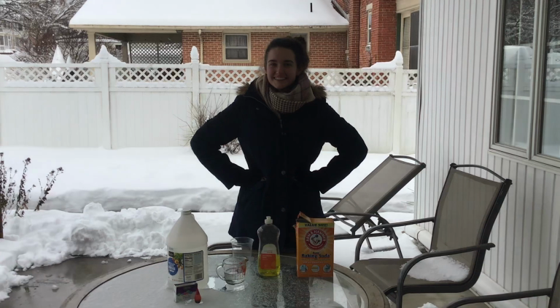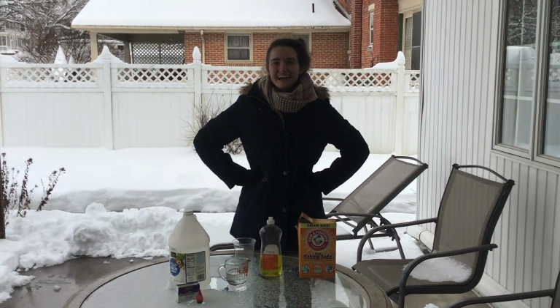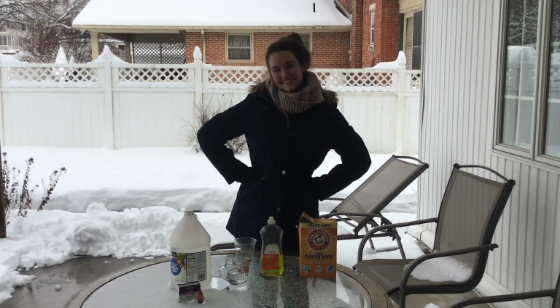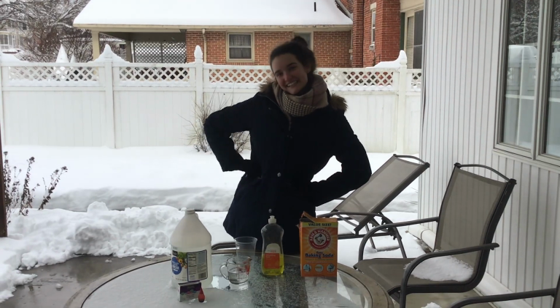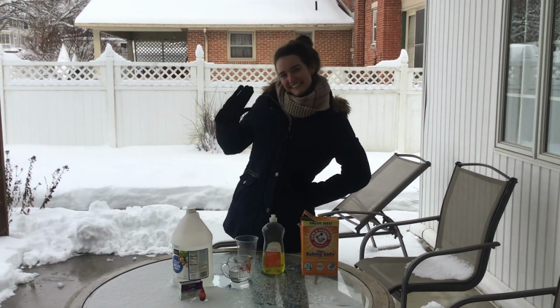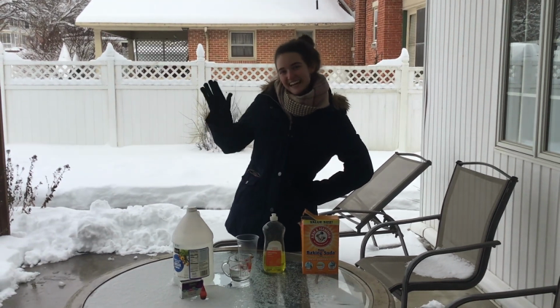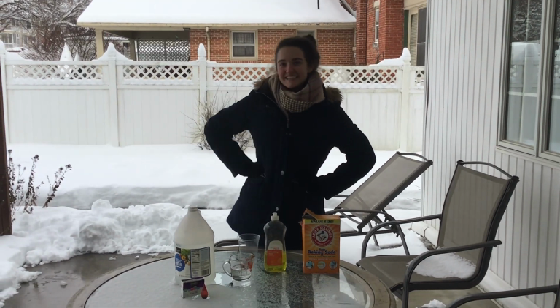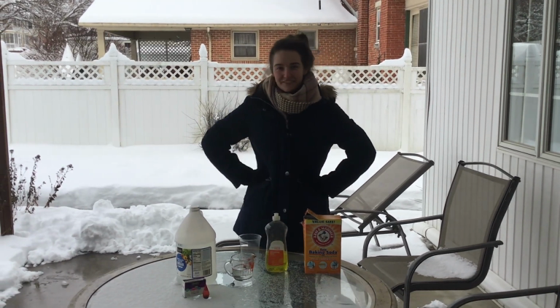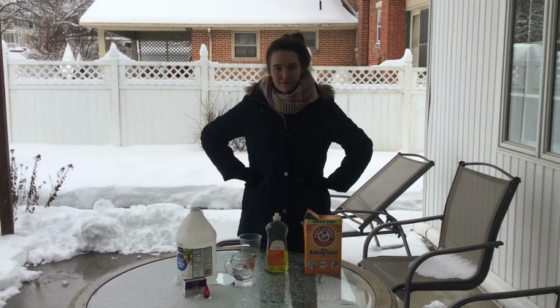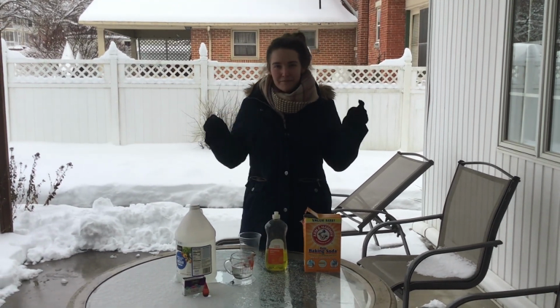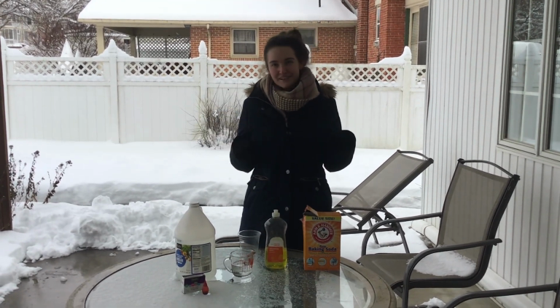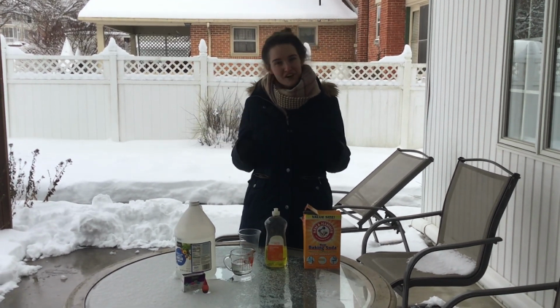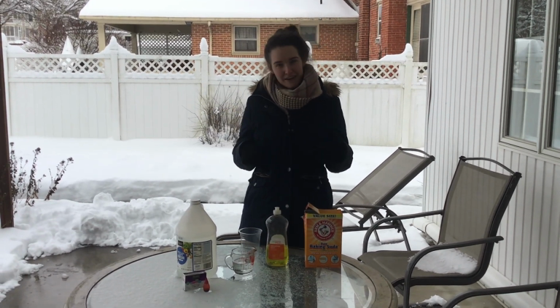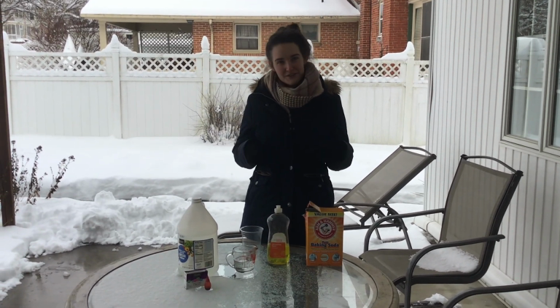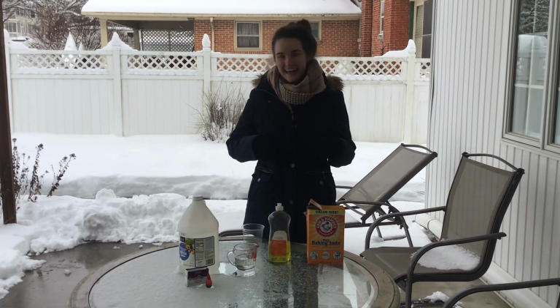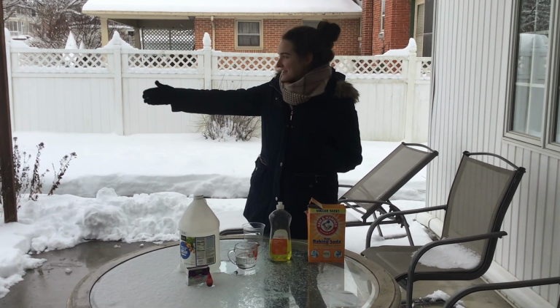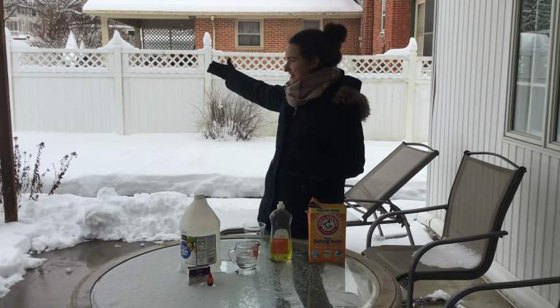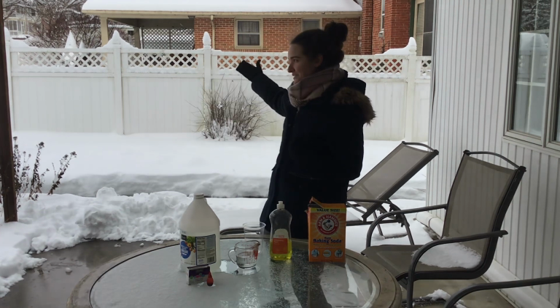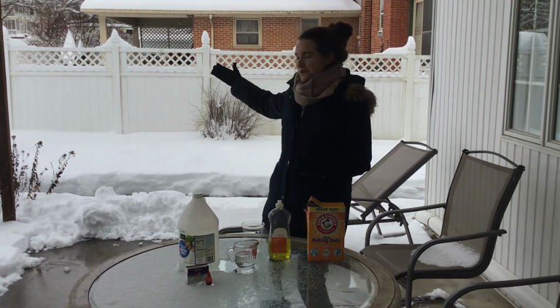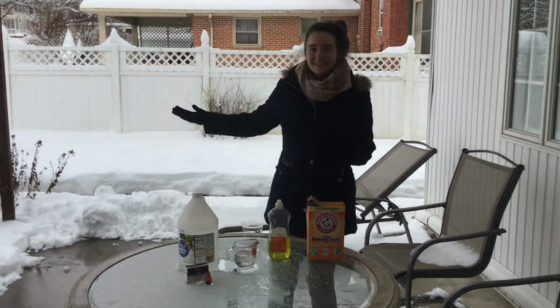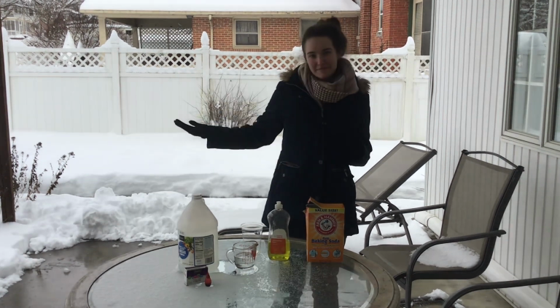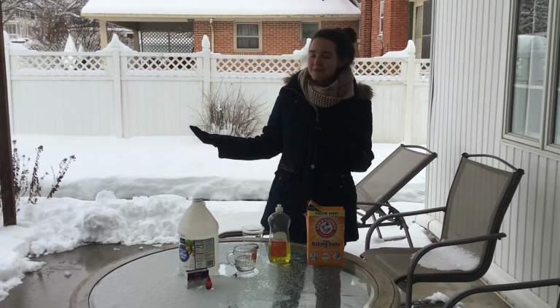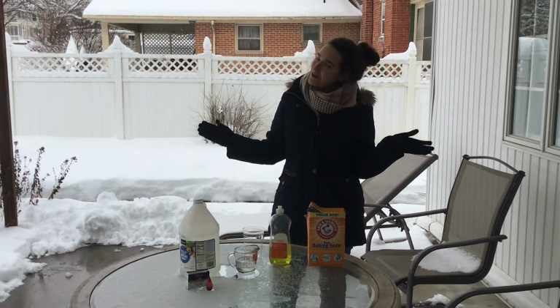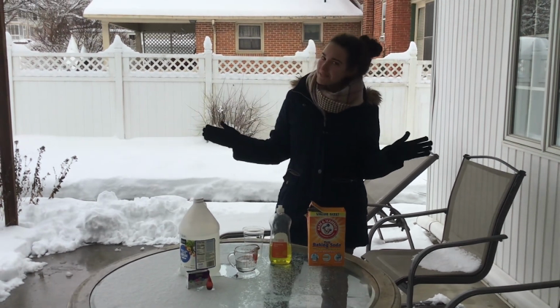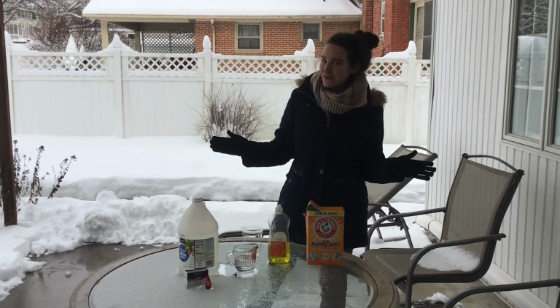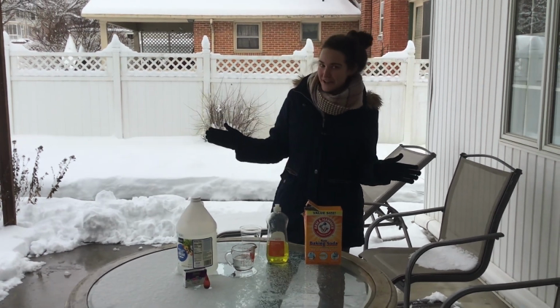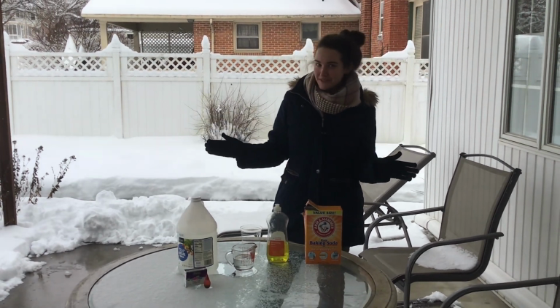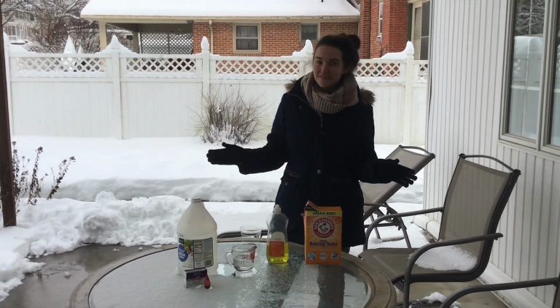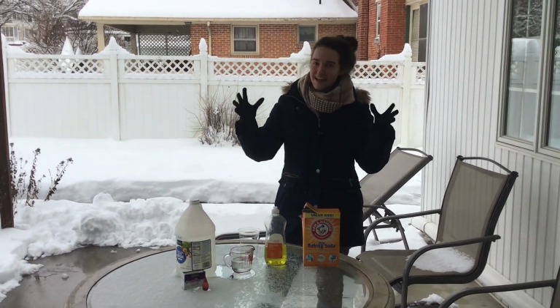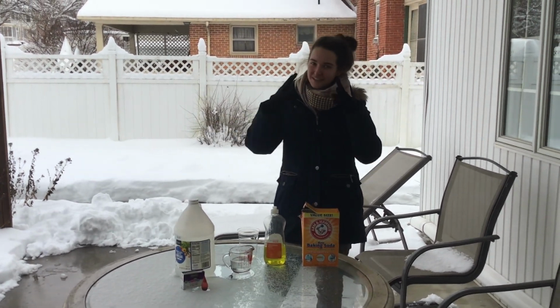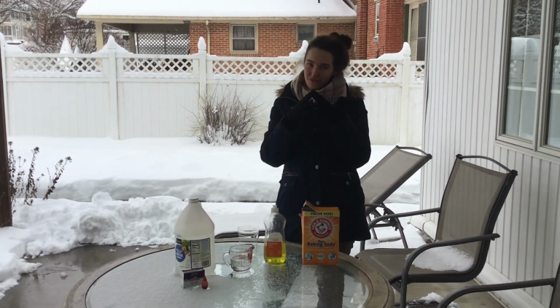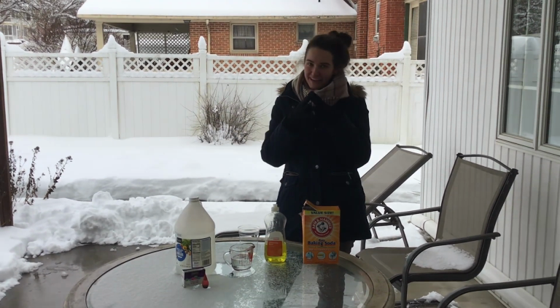Hi scientists! It's not every day we're in the middle of a volcano unit and we have a snowstorm at the same time, so it's the perfect opportunity for a snow volcano.